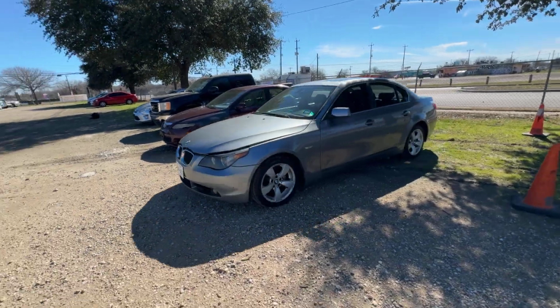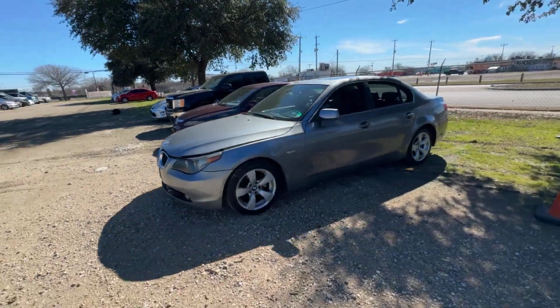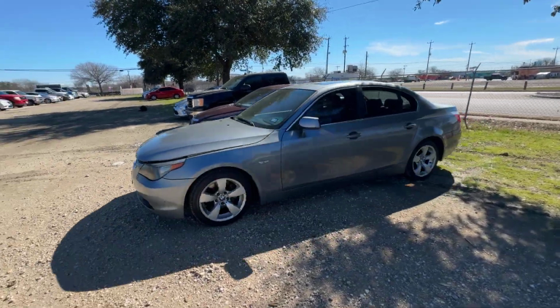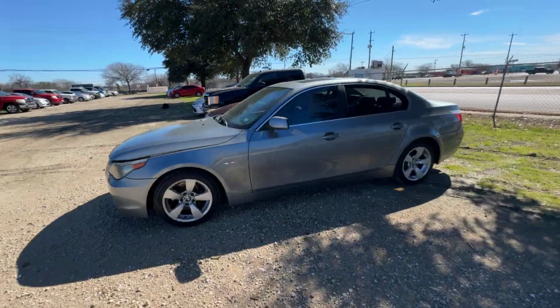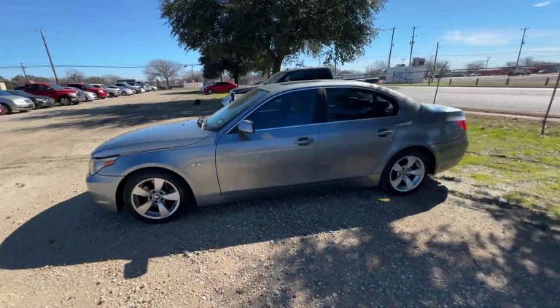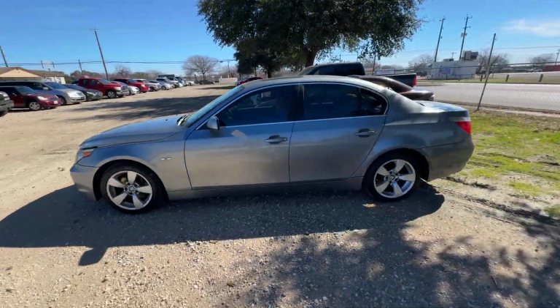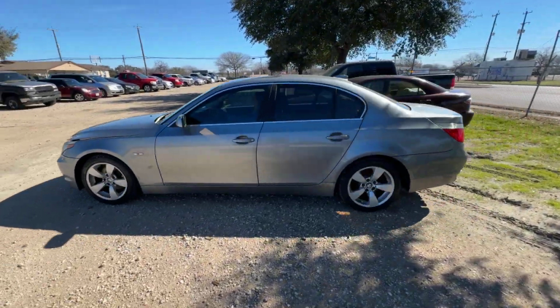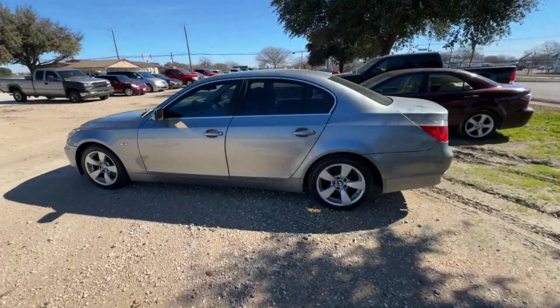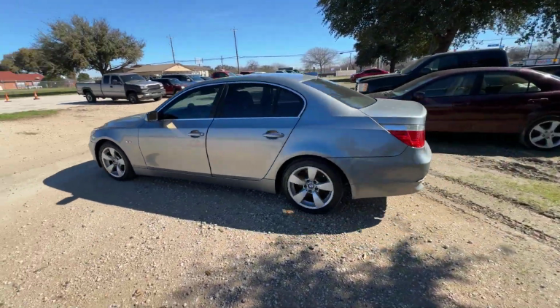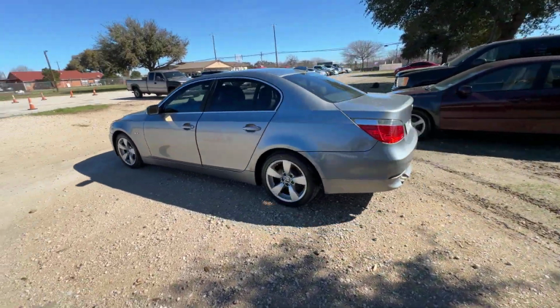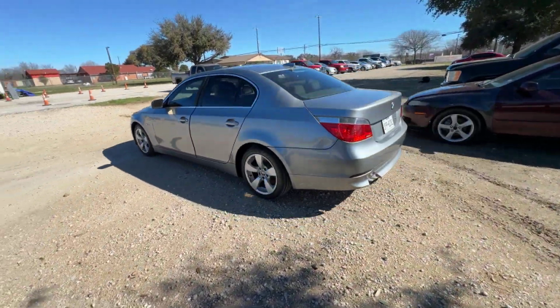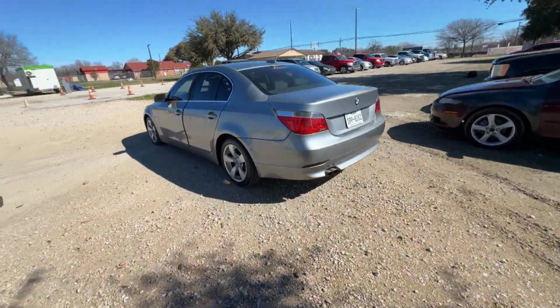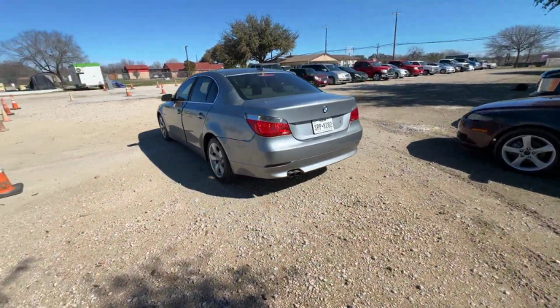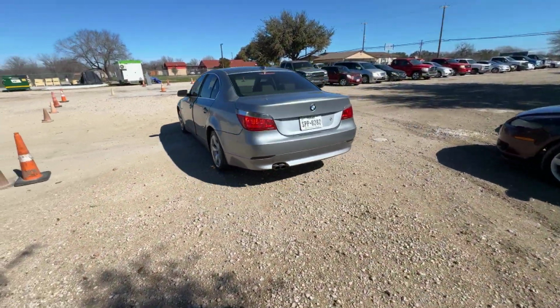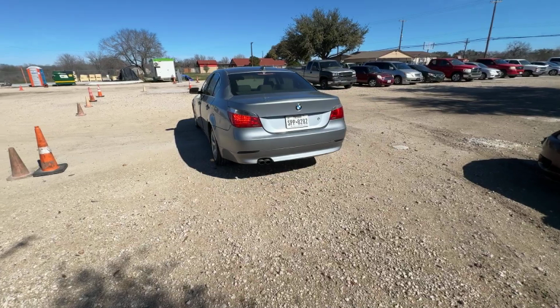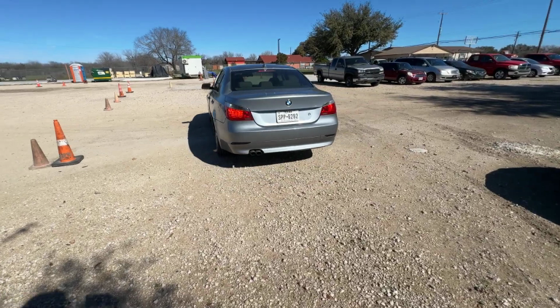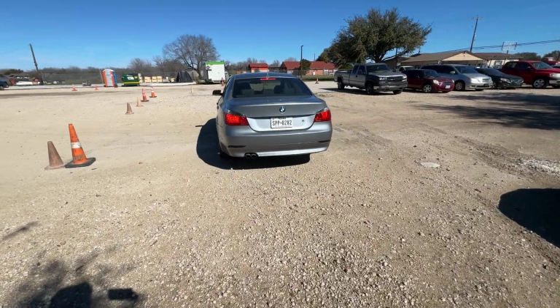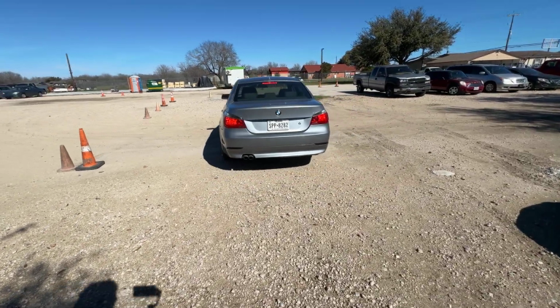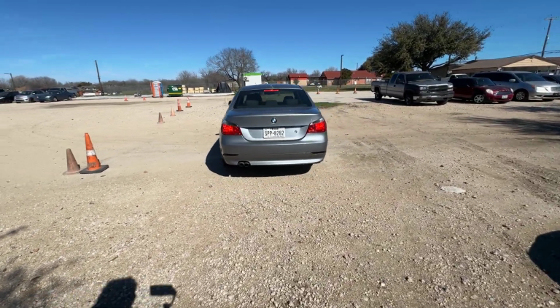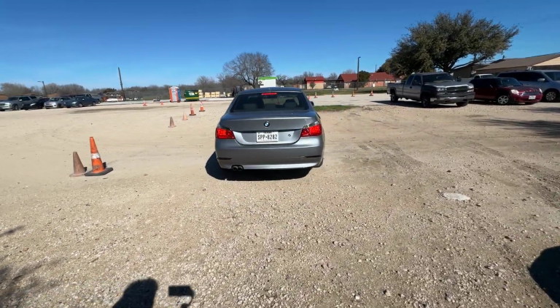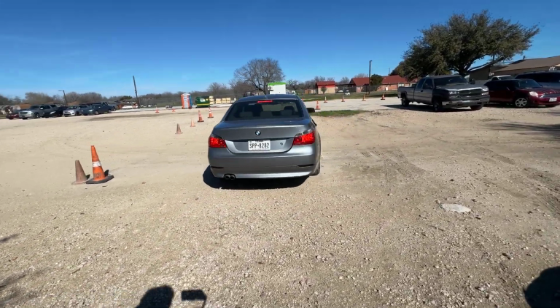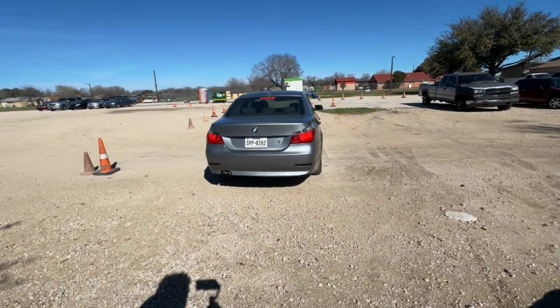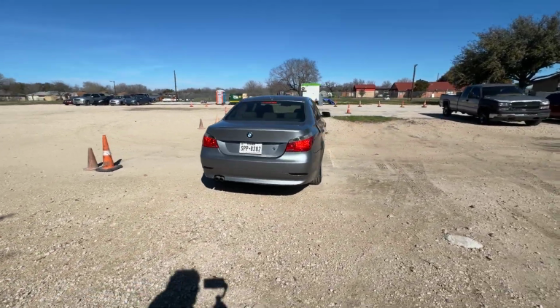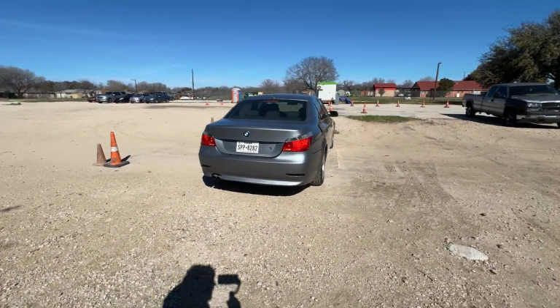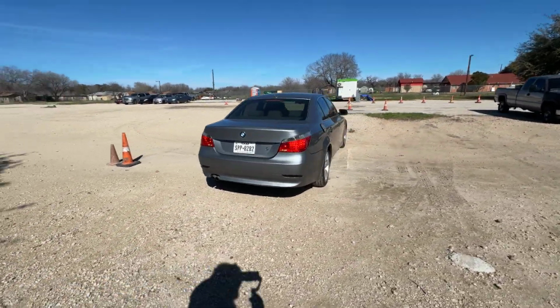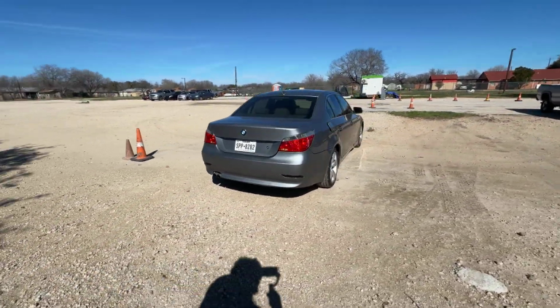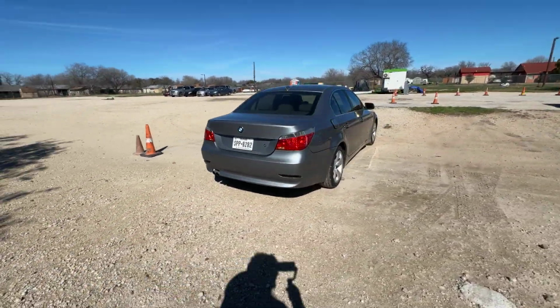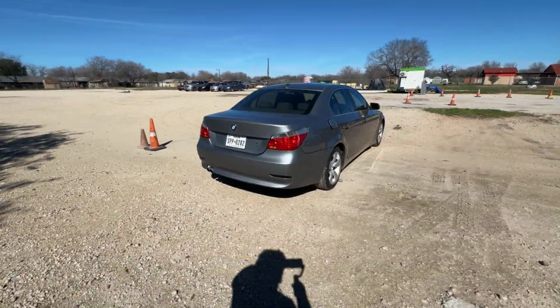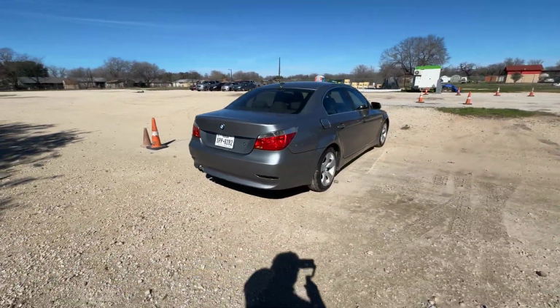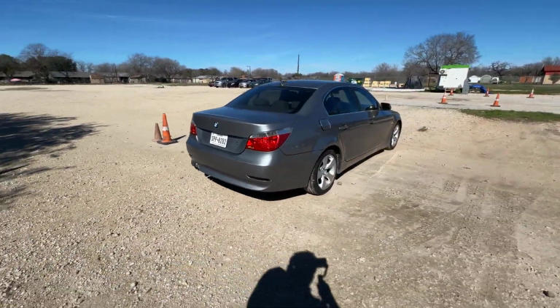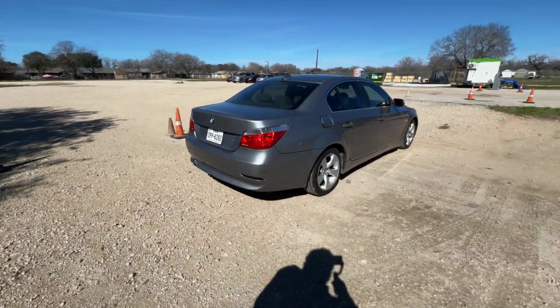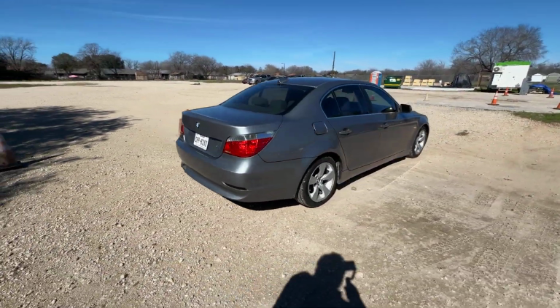Hey everybody, today we have a 2004 BMW 525i. It's an automatic six-cylinder.